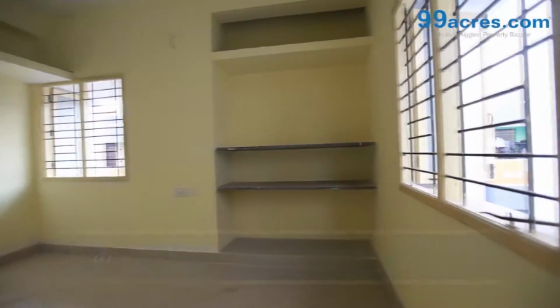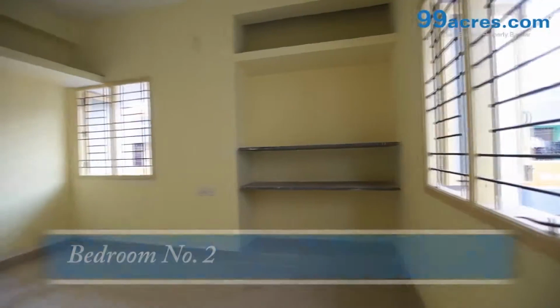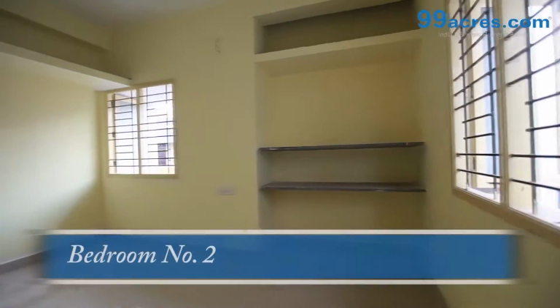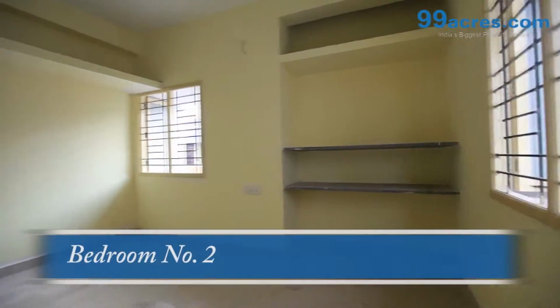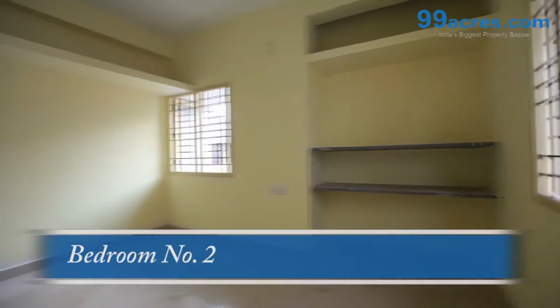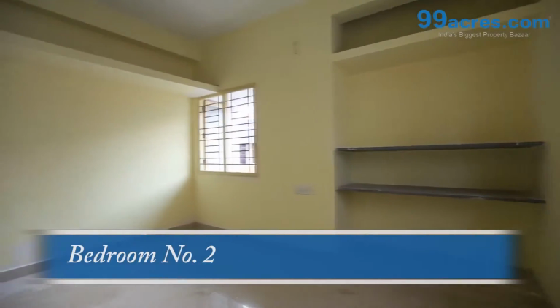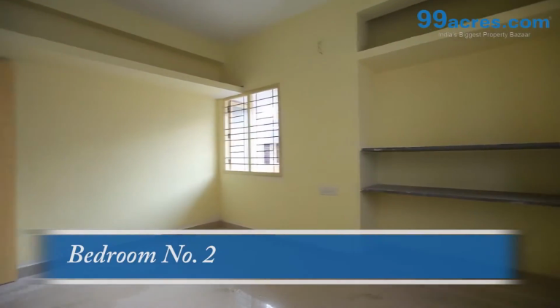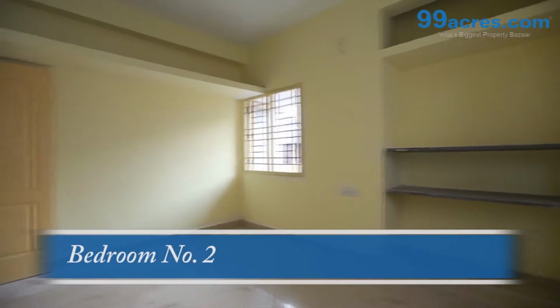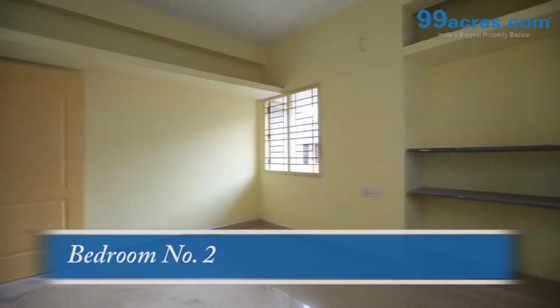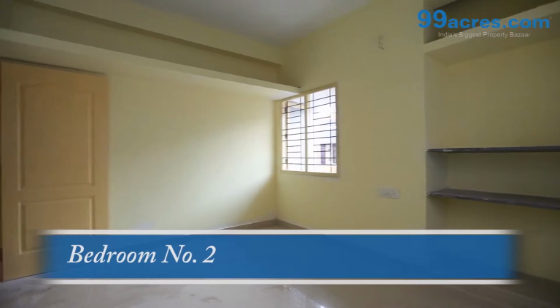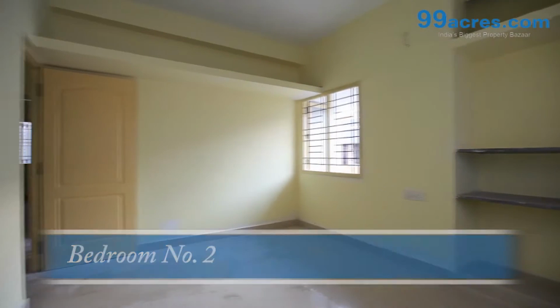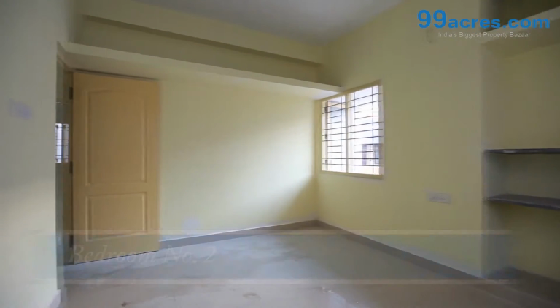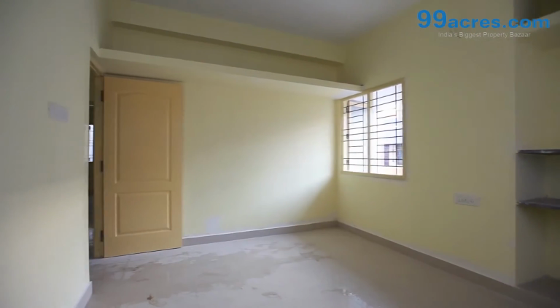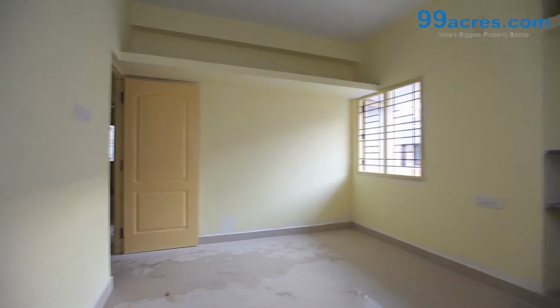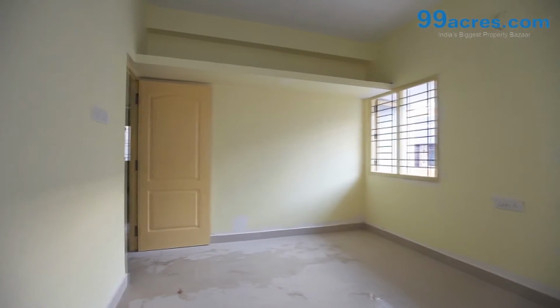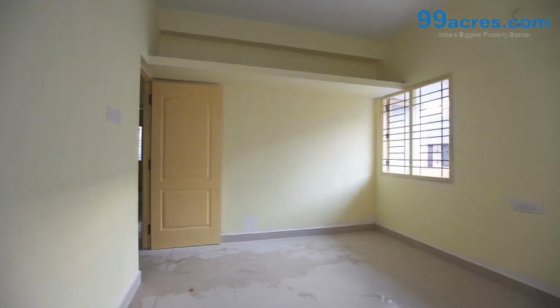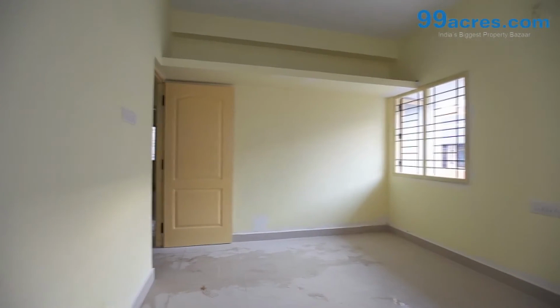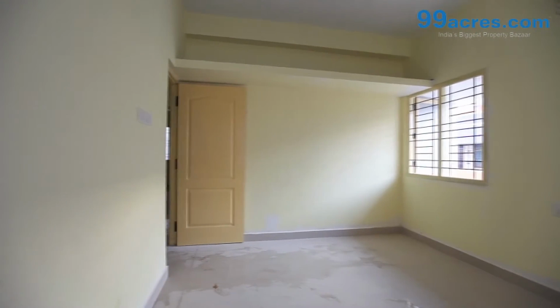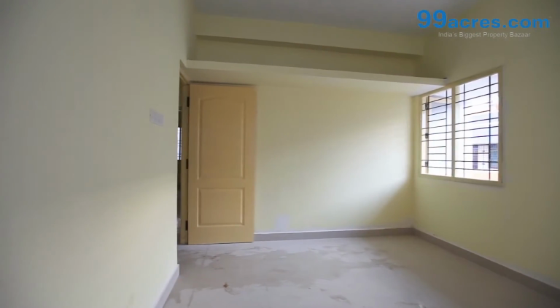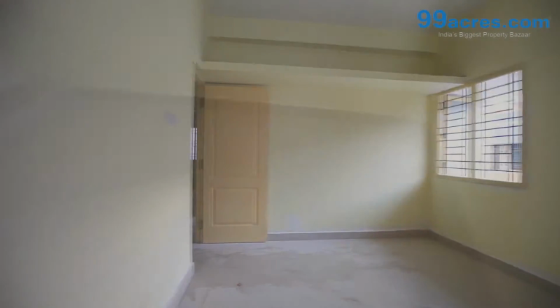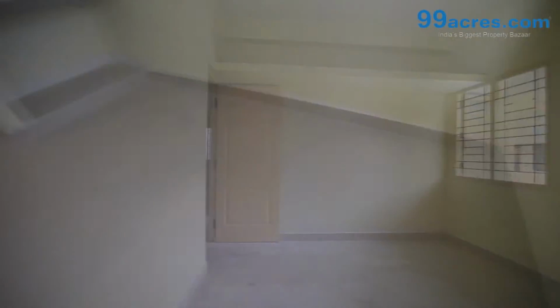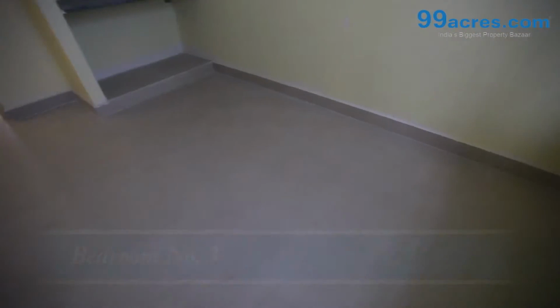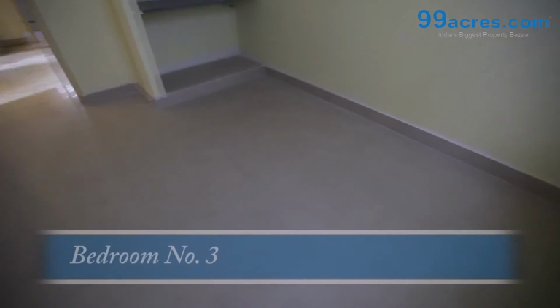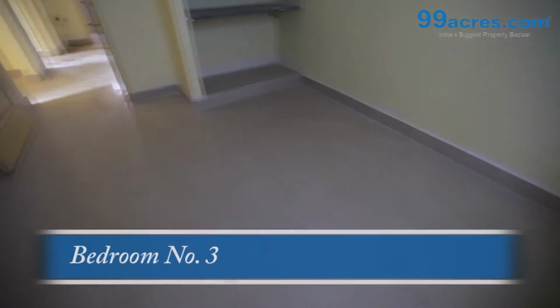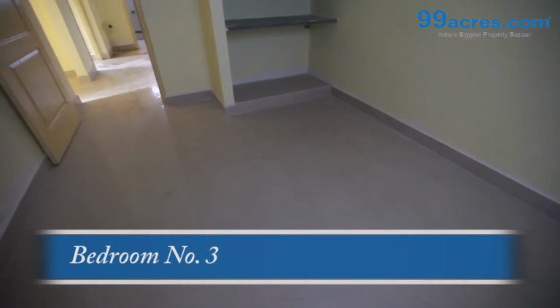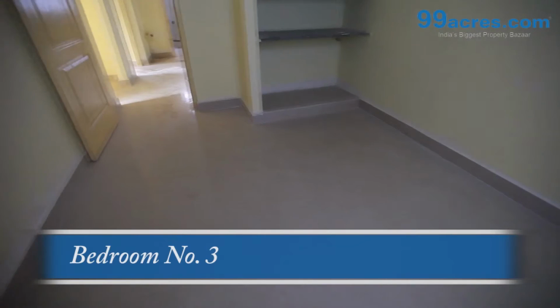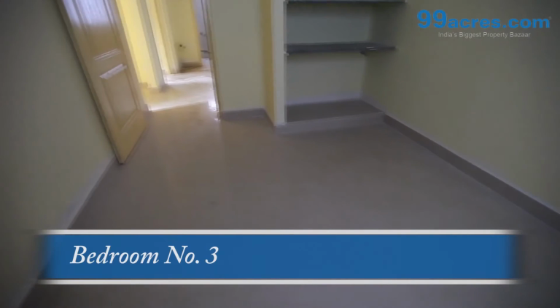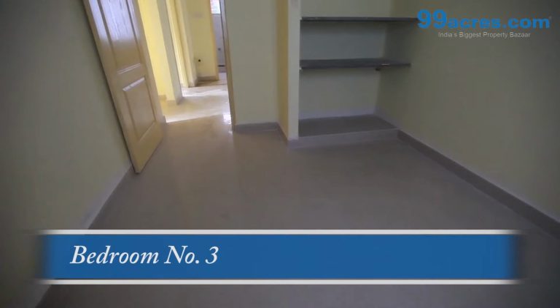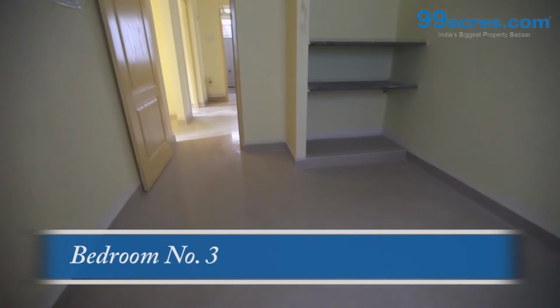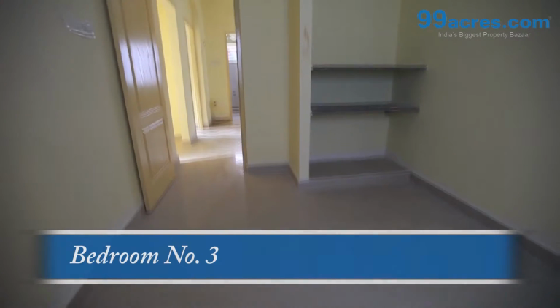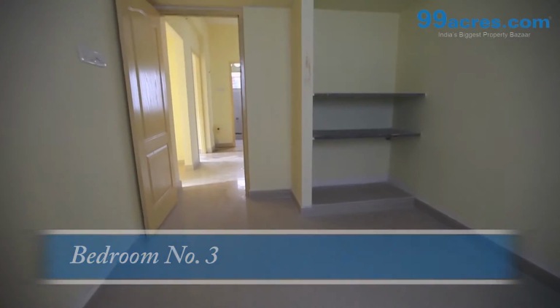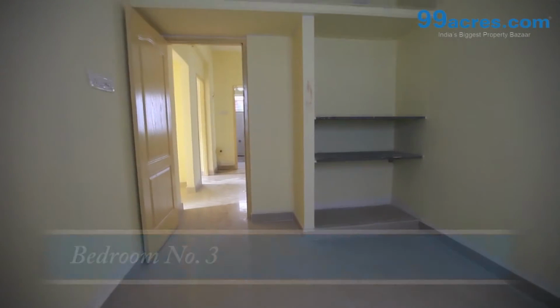Quality teakwood paneled main door with brass fittings. Acrylic emulsion over putty finishes on interior walls.